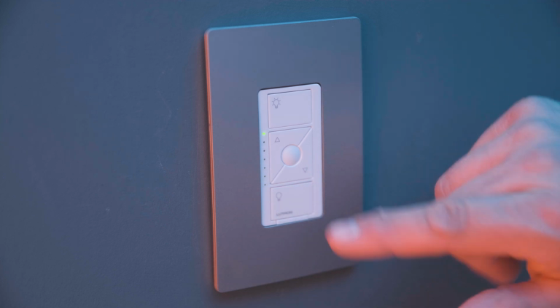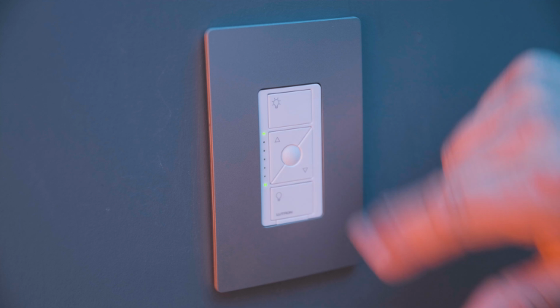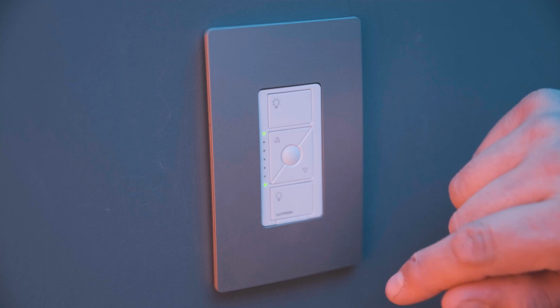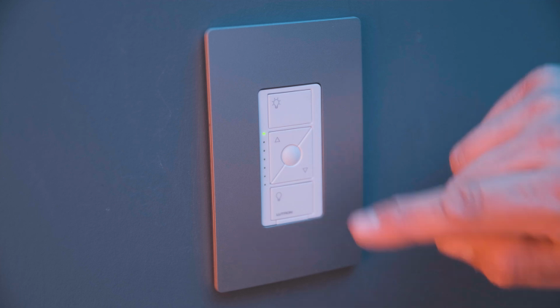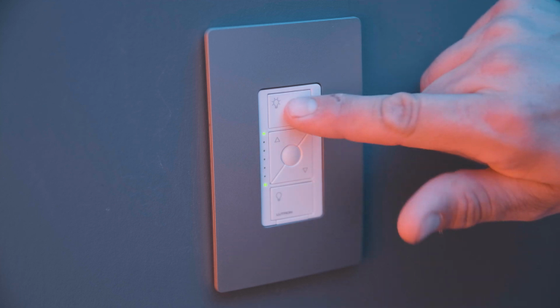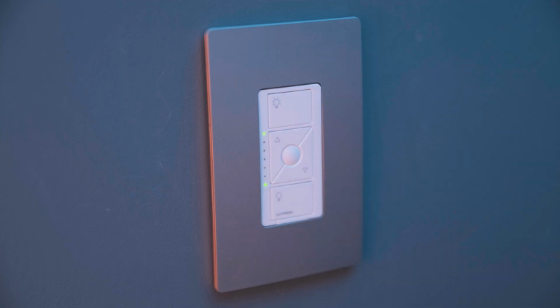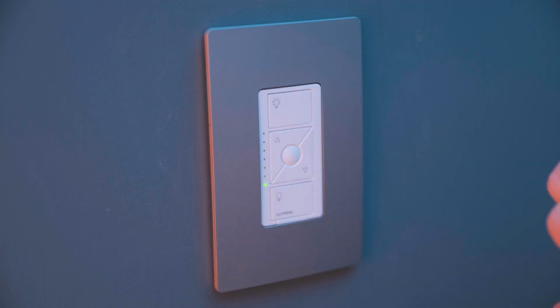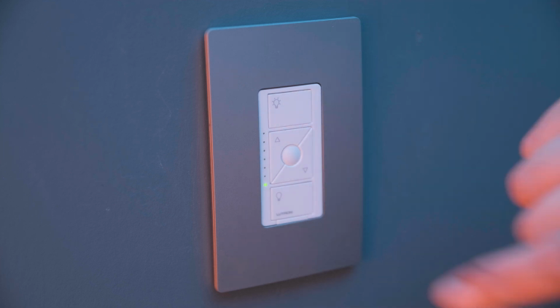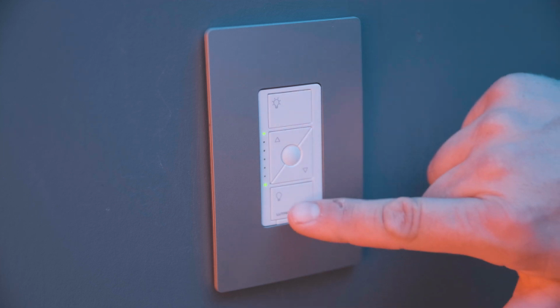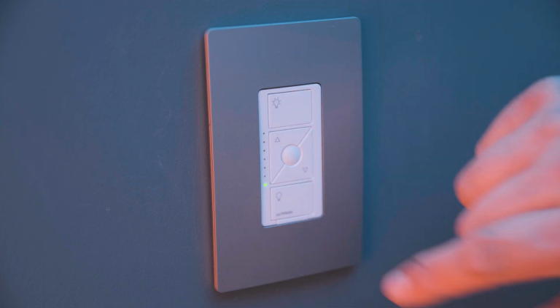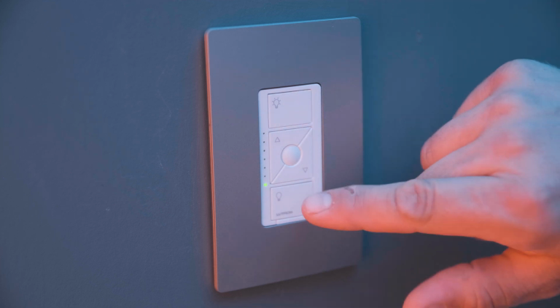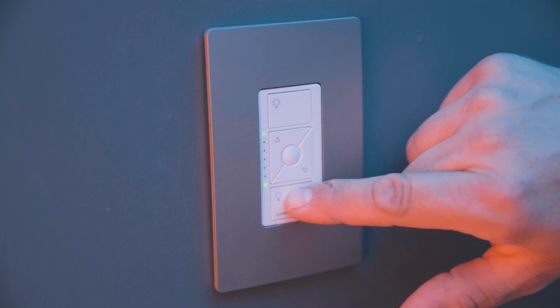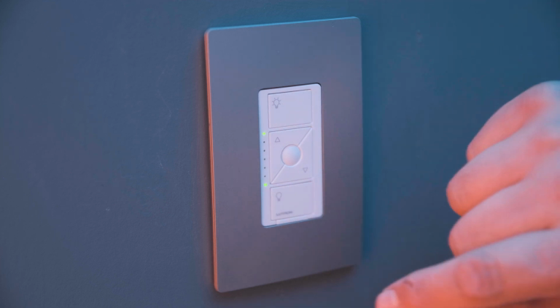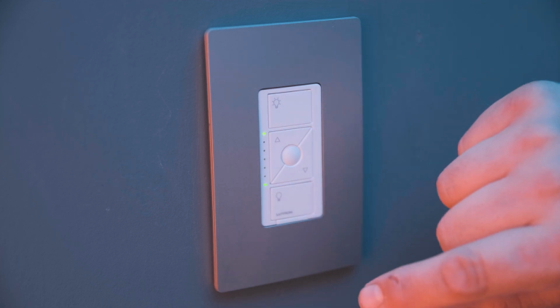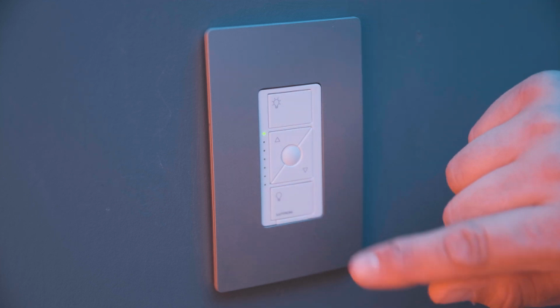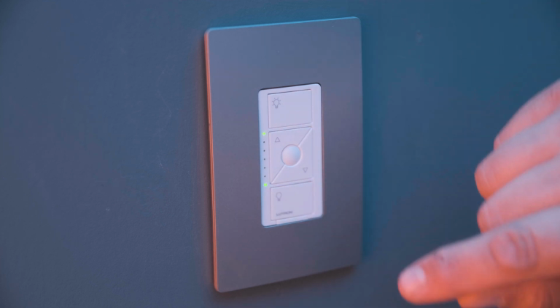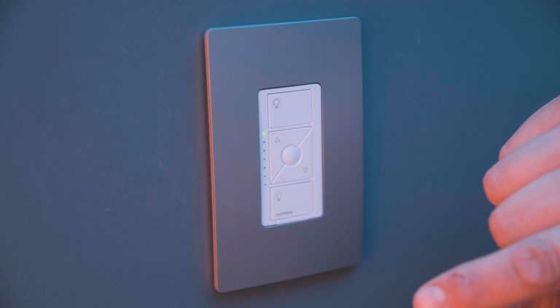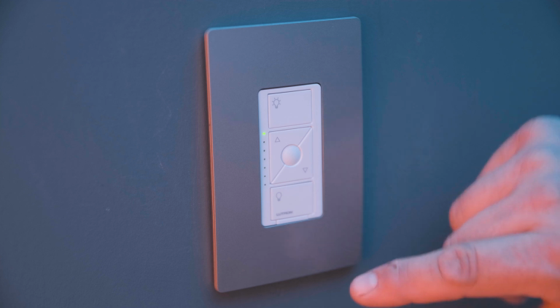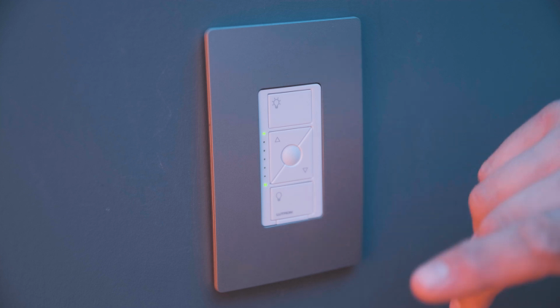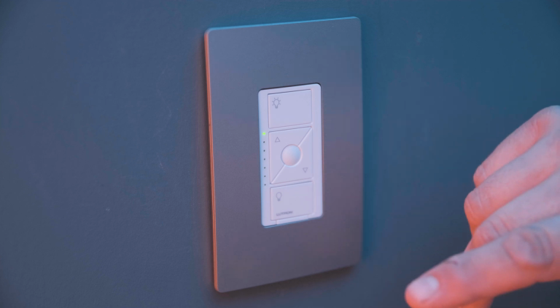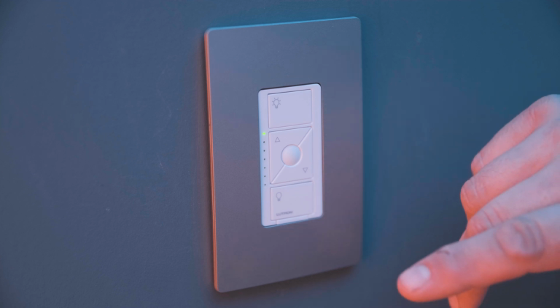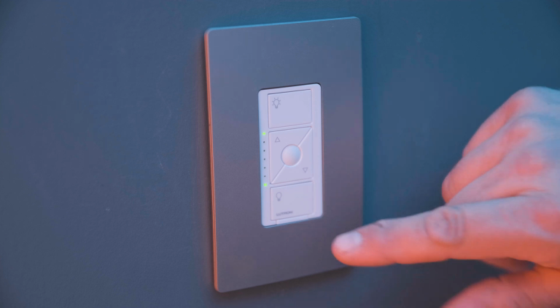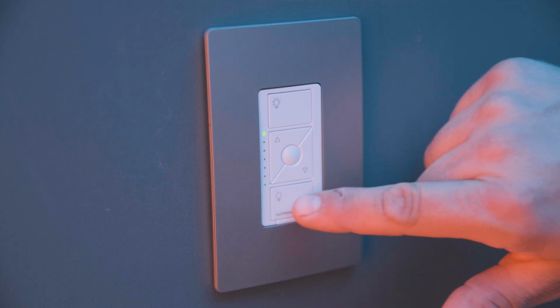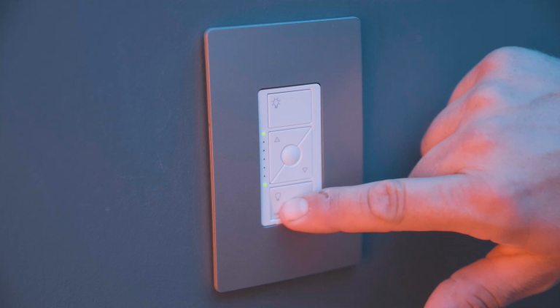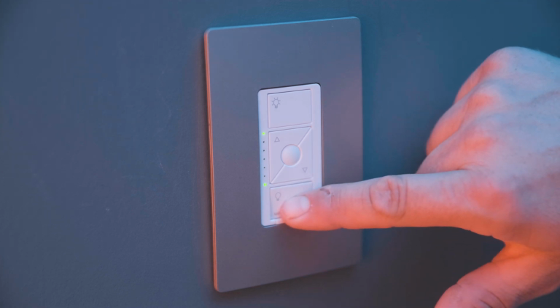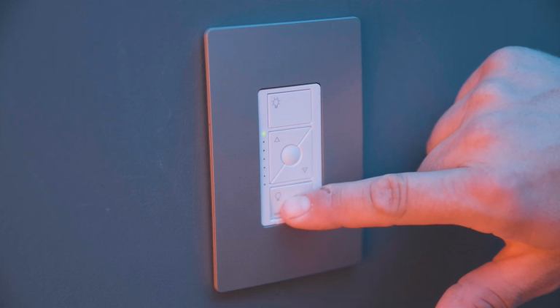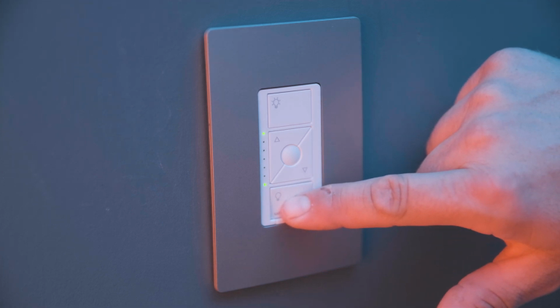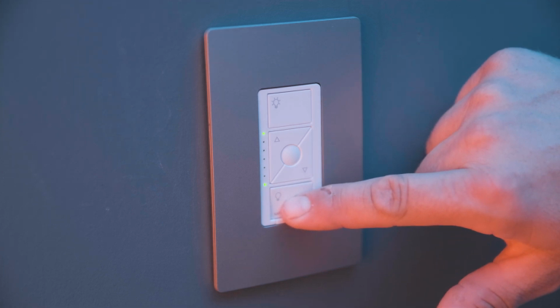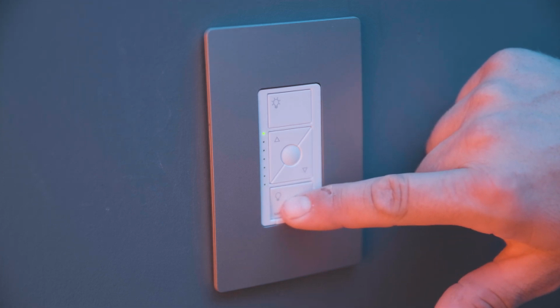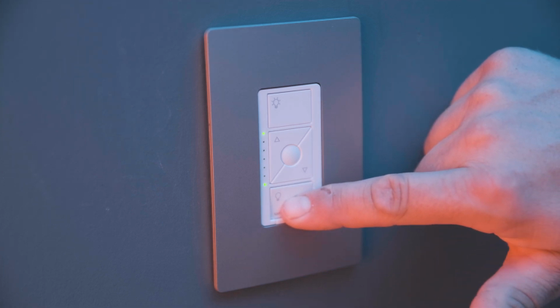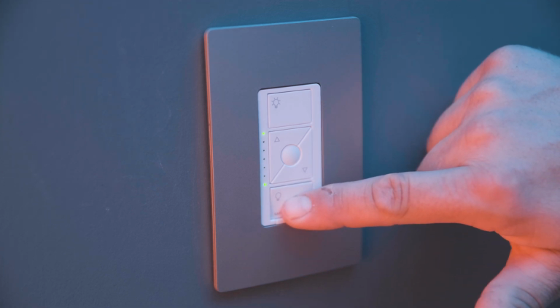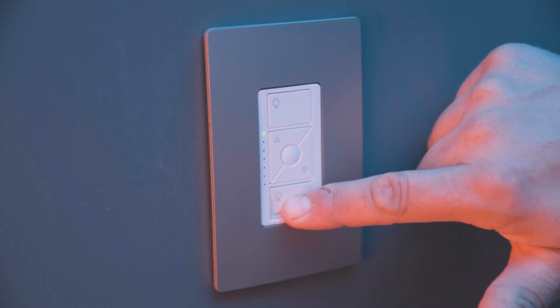If you wanted to switch back to MLV, you would press this again. But let's go to ELV. And now if you want to save it, which is the reason we're doing this, you press and hold this button until the light stops blinking again.